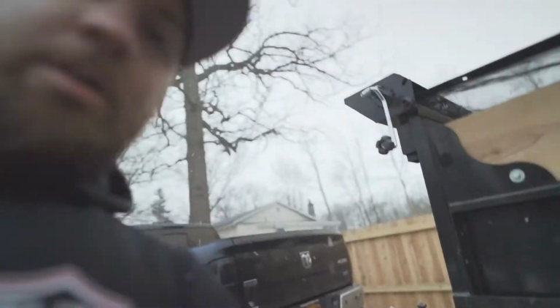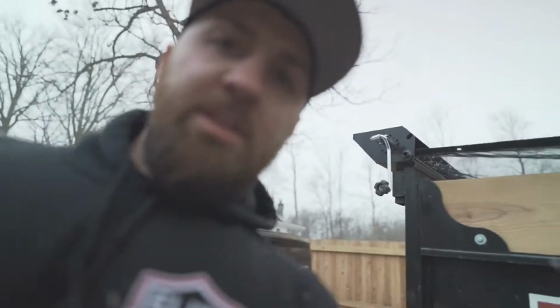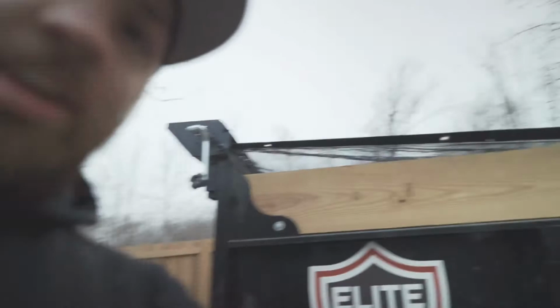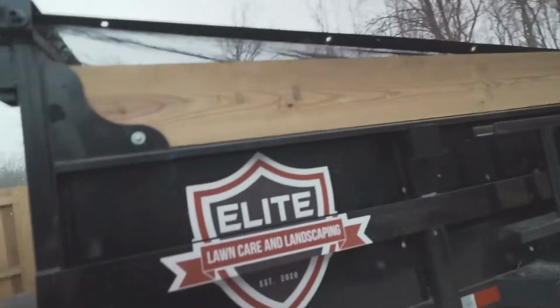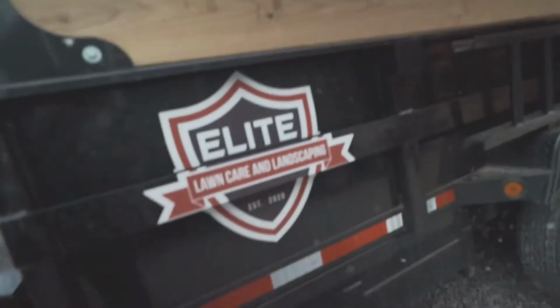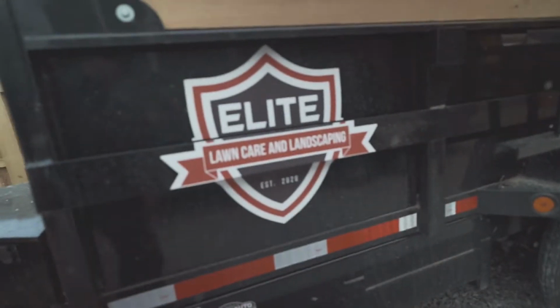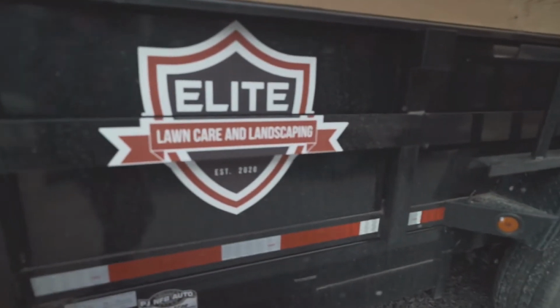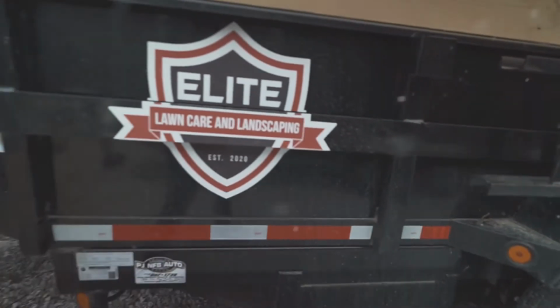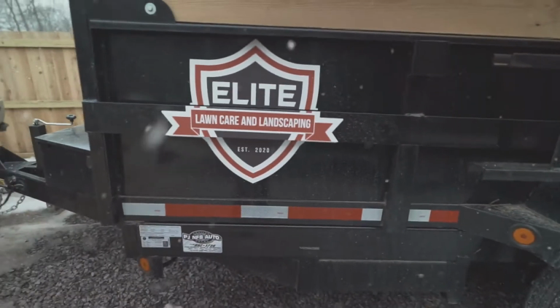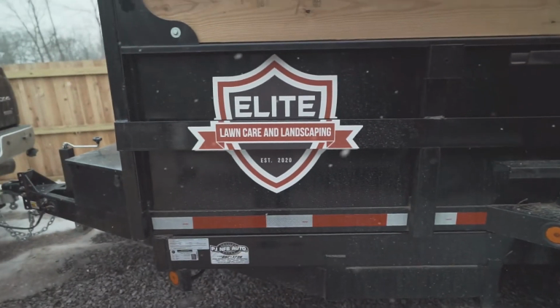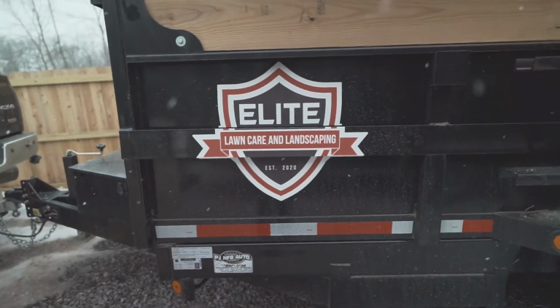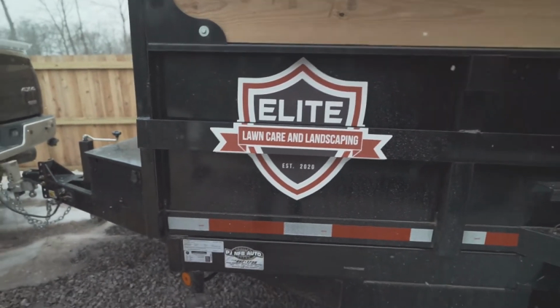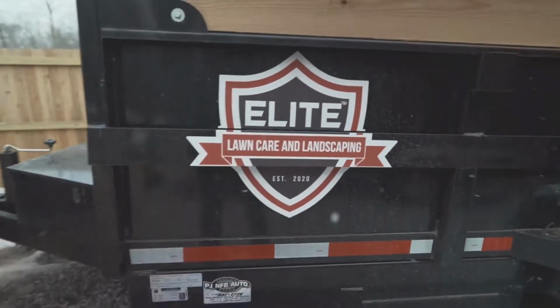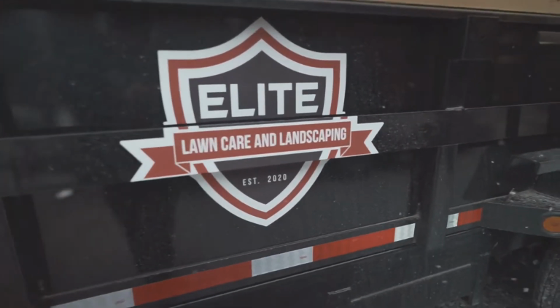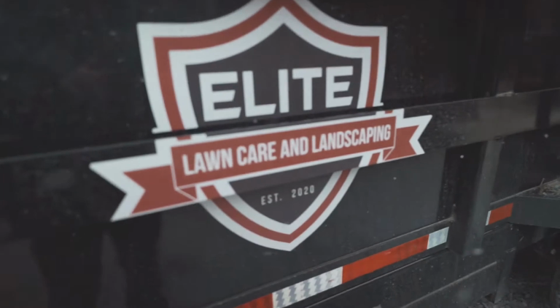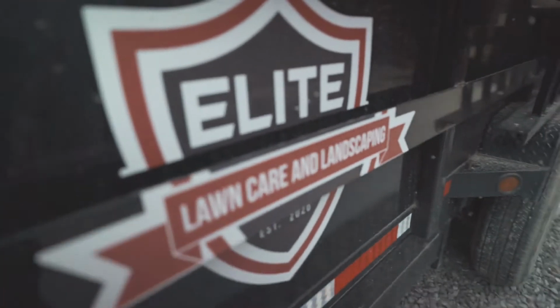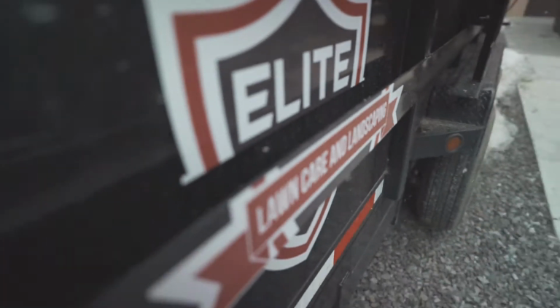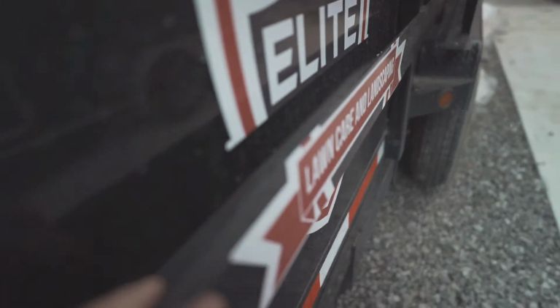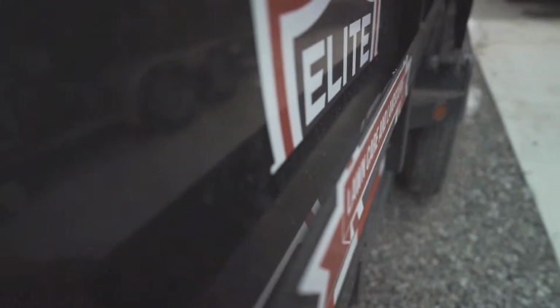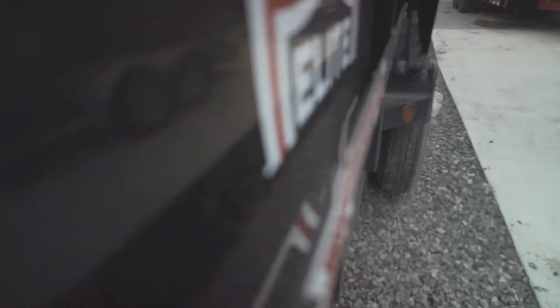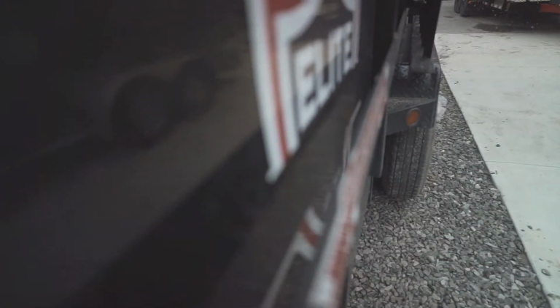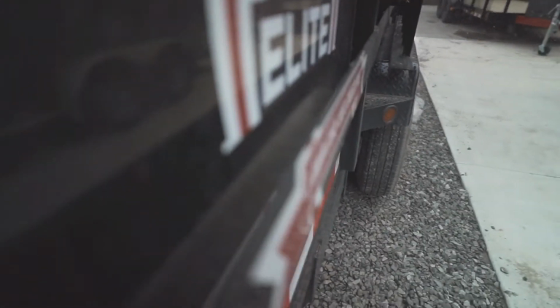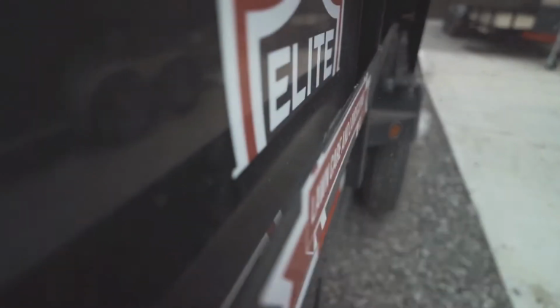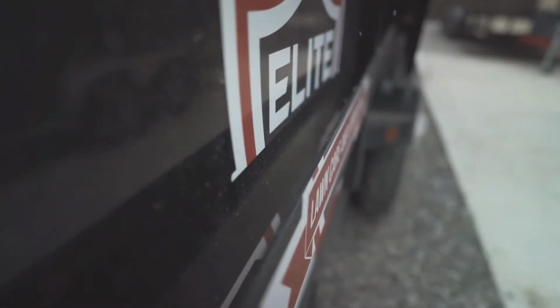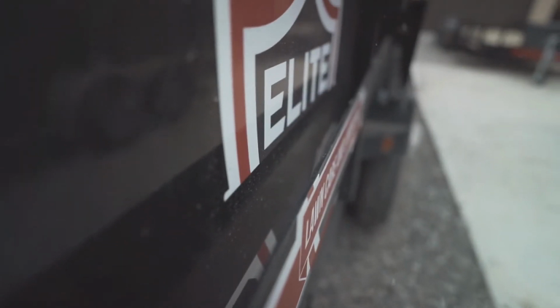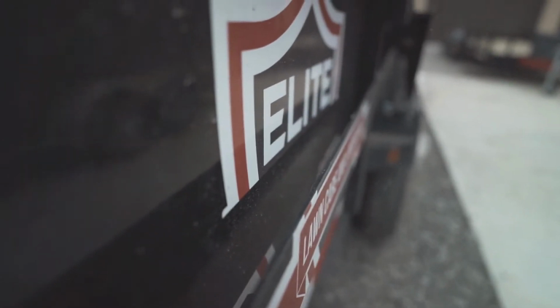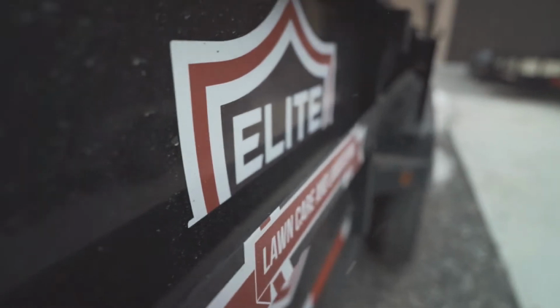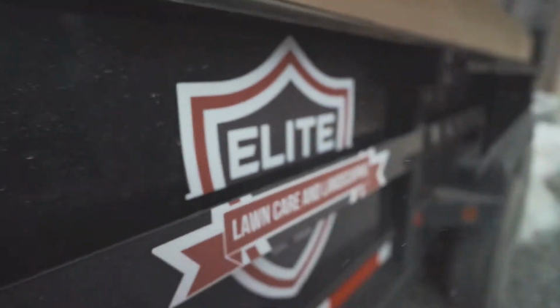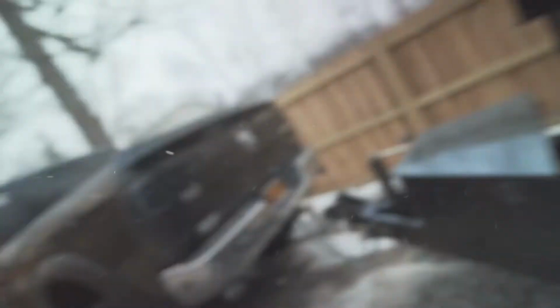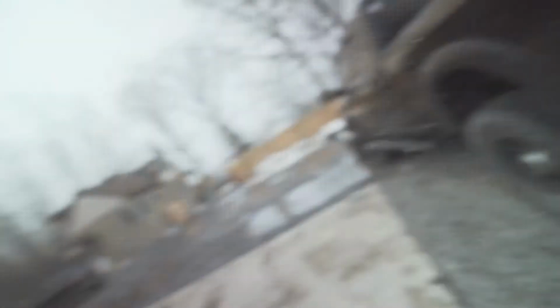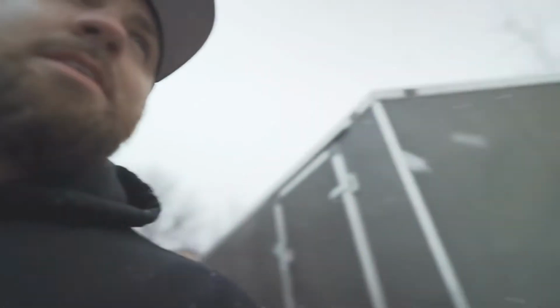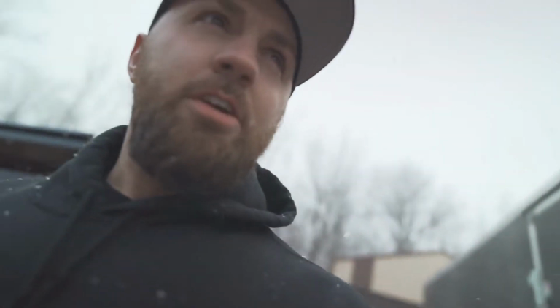Look how sweet this decal is — I did this. Straight on it looks perfect, but if you look at it from the side, it's actually a separate crossbar here. It's crazy.